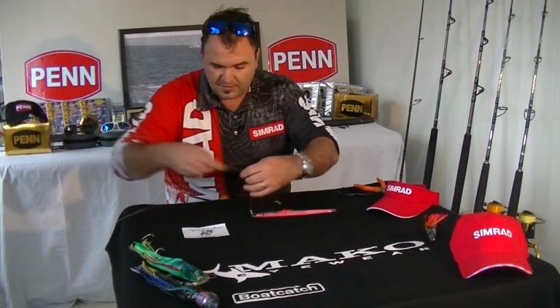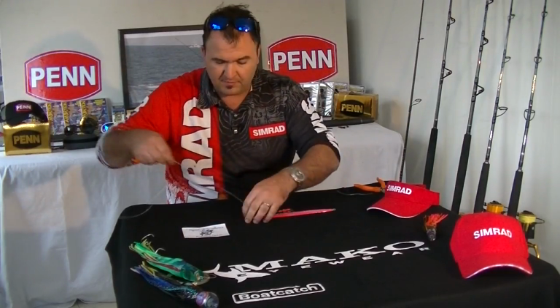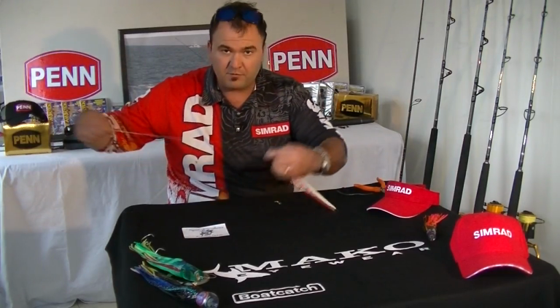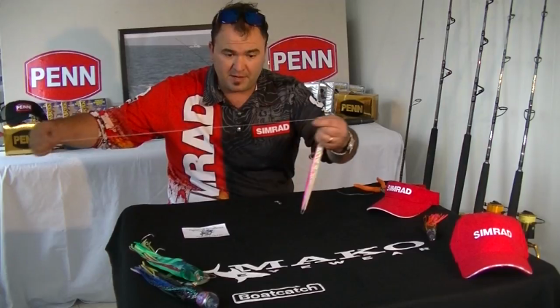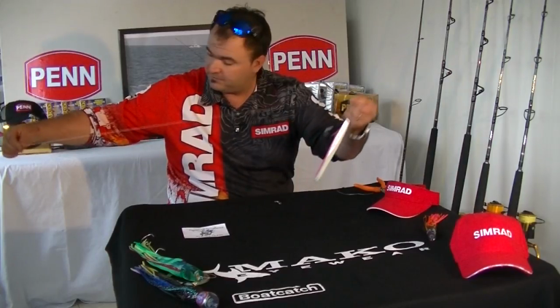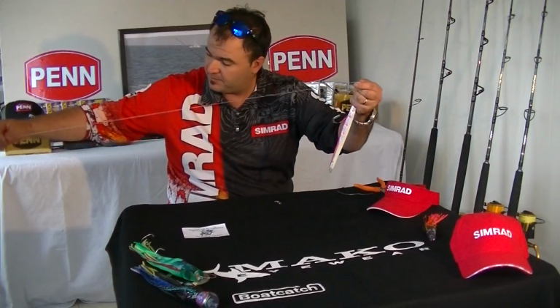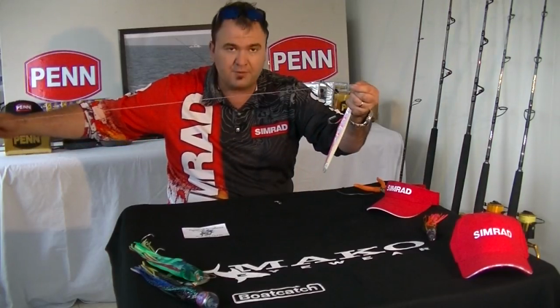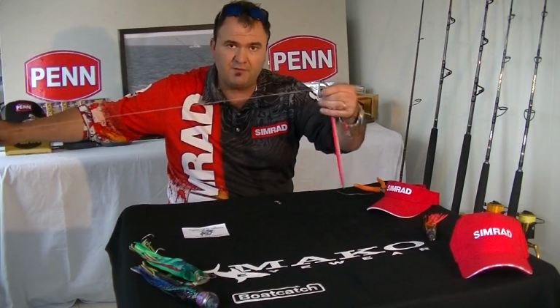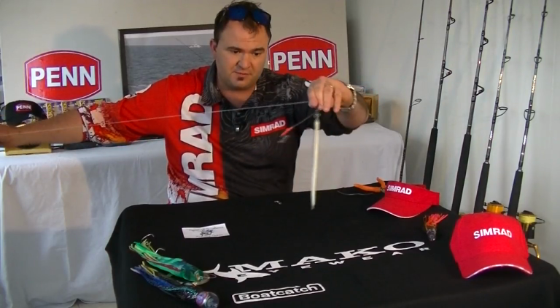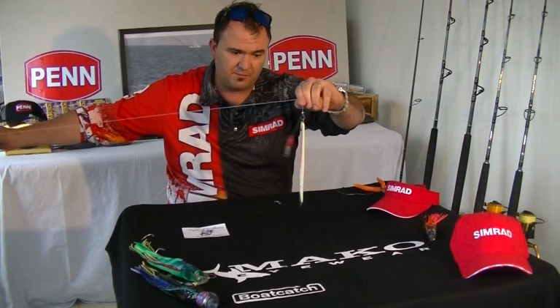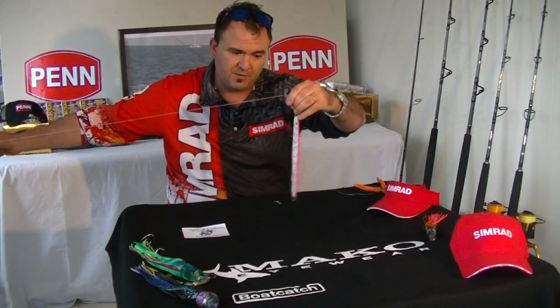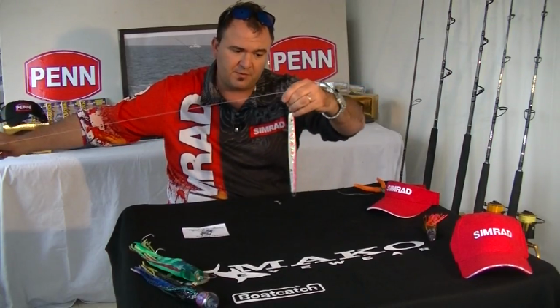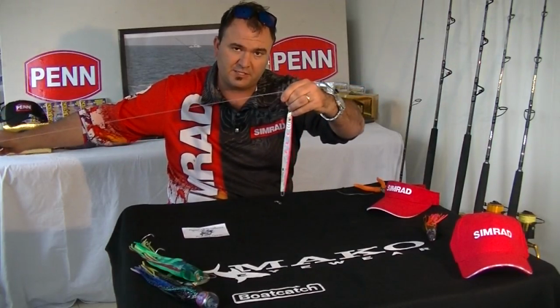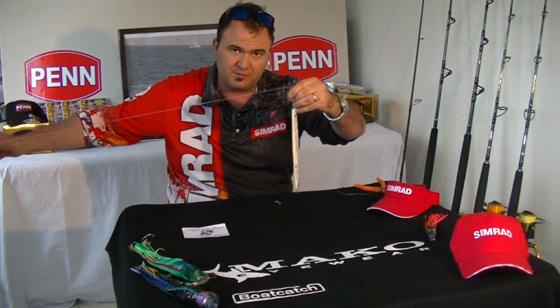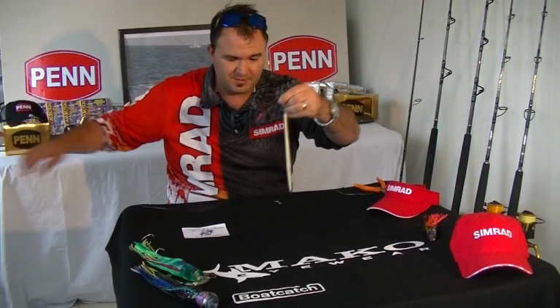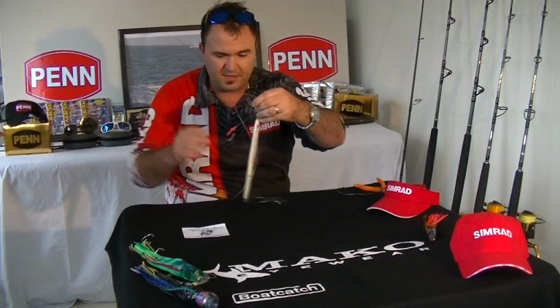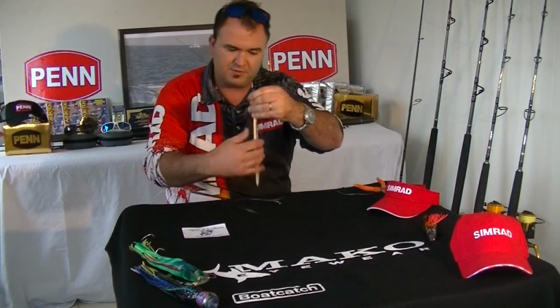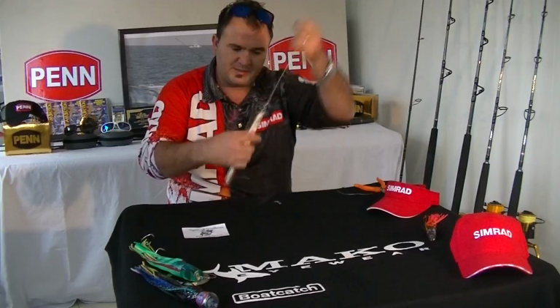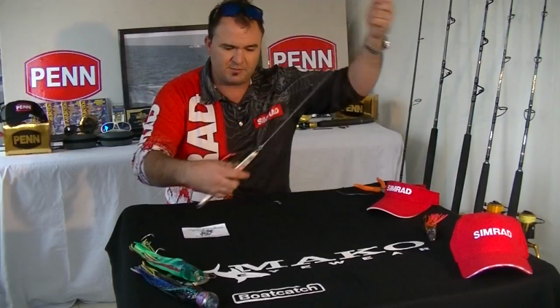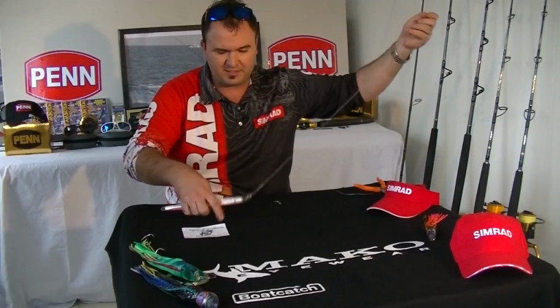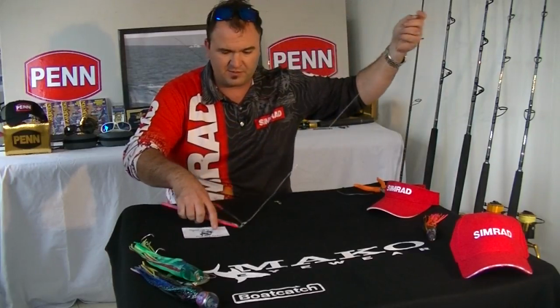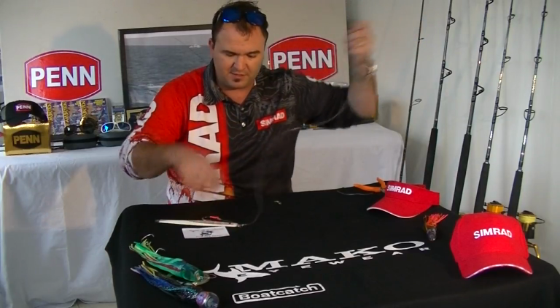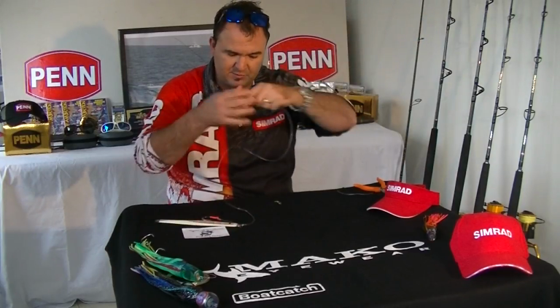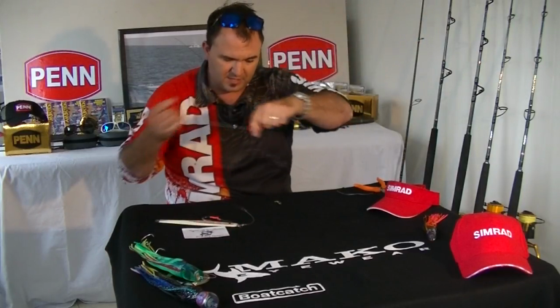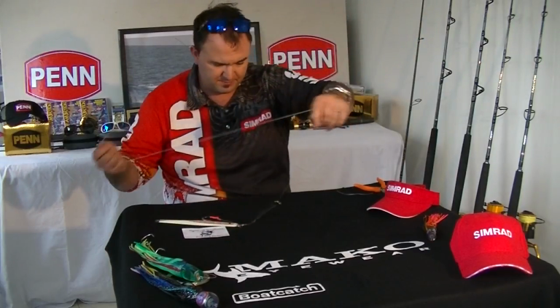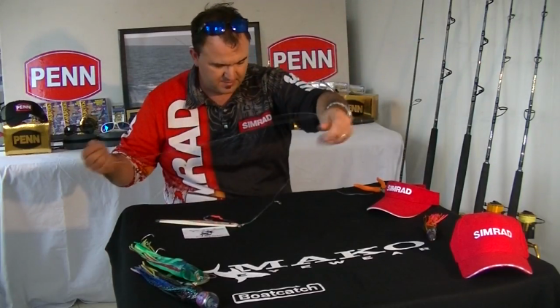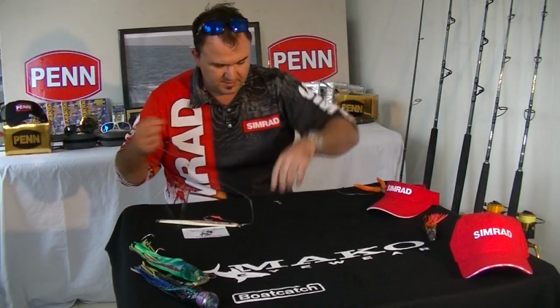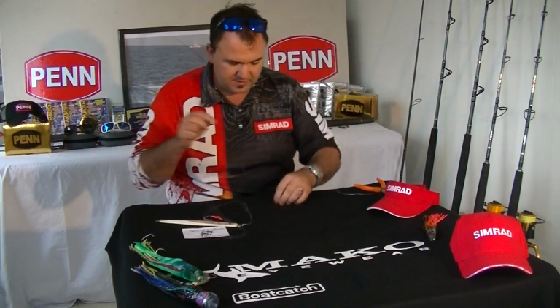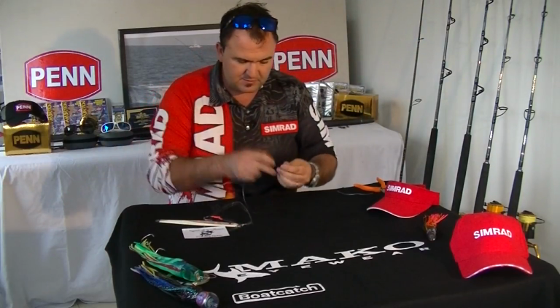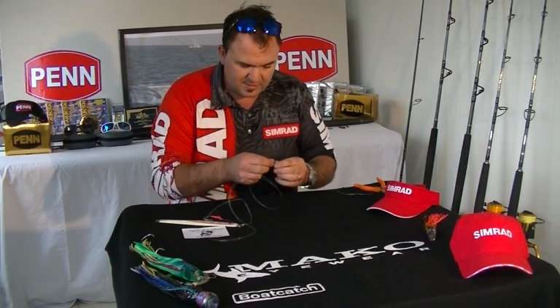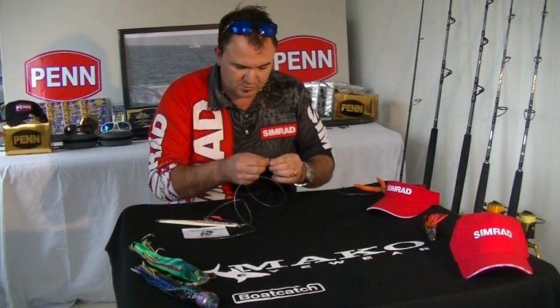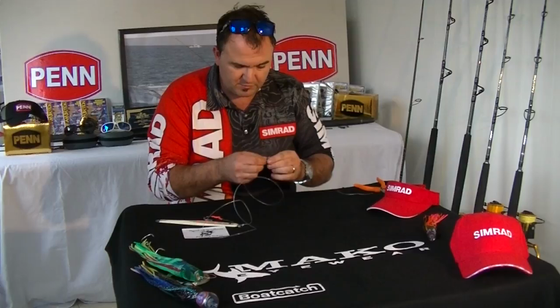I've got about a meter and a half of leader because I want to make sure that my leader is longer than the kingfish we're targeting, and I'm going to attach it to a swivel.